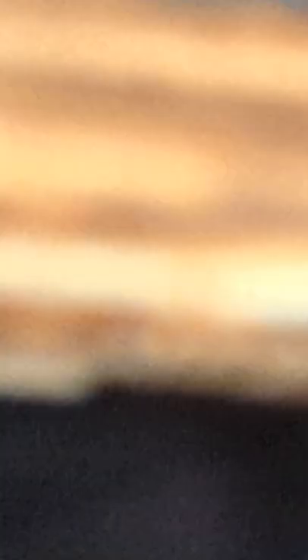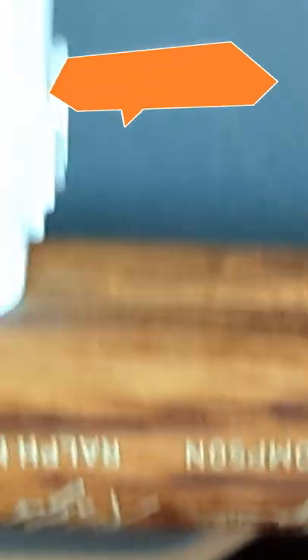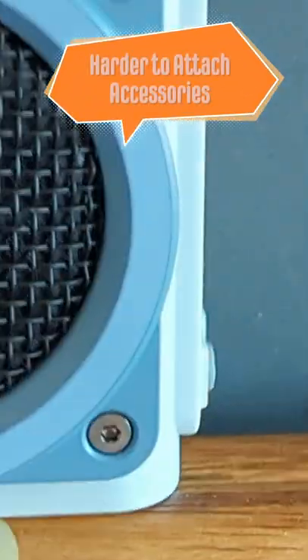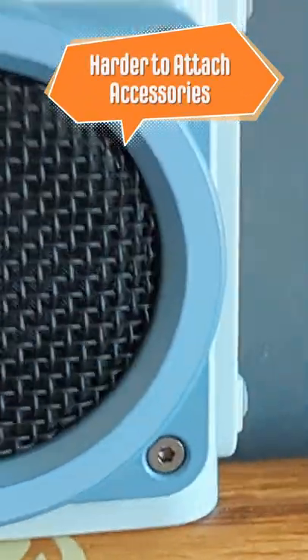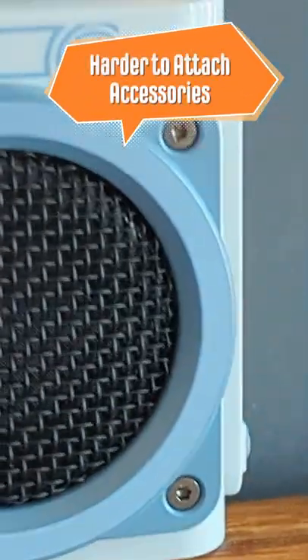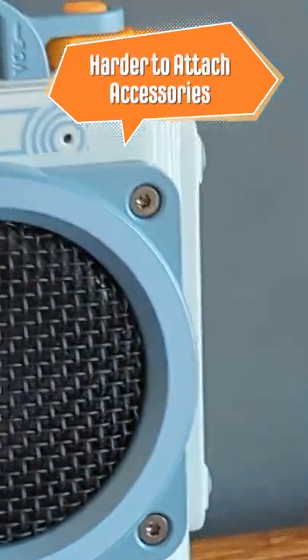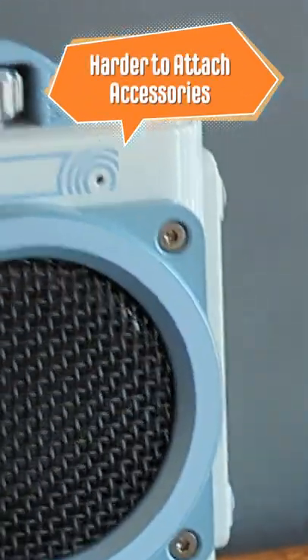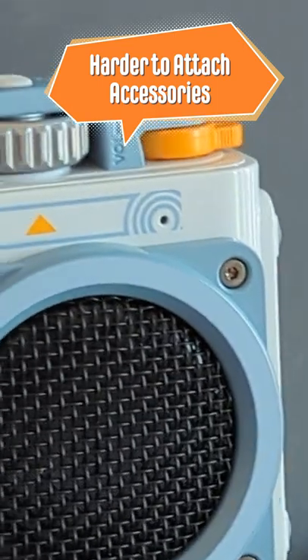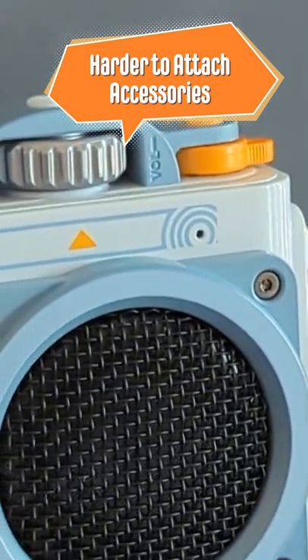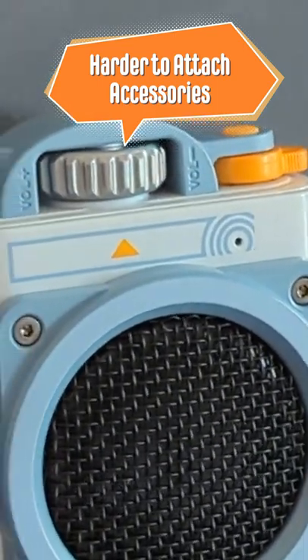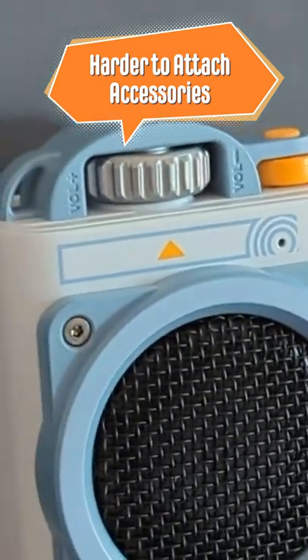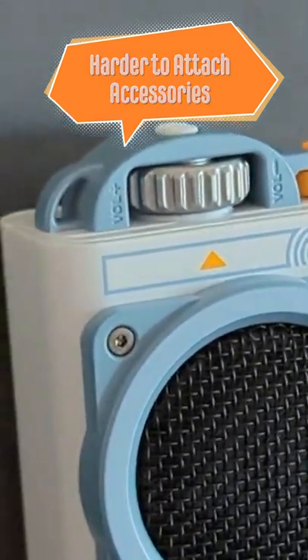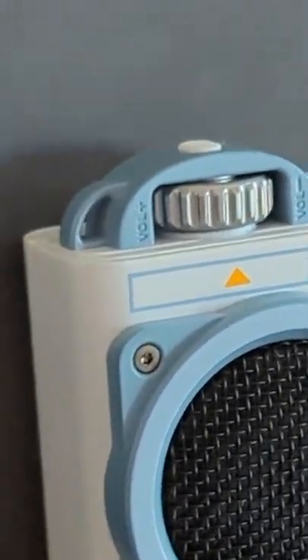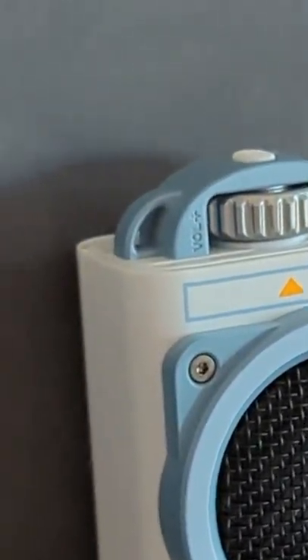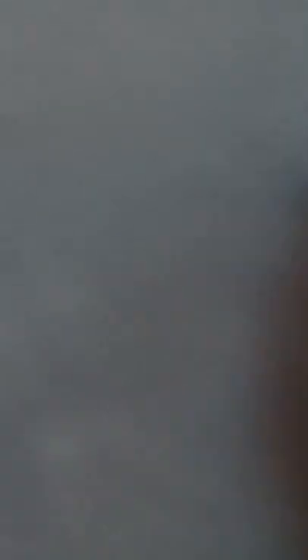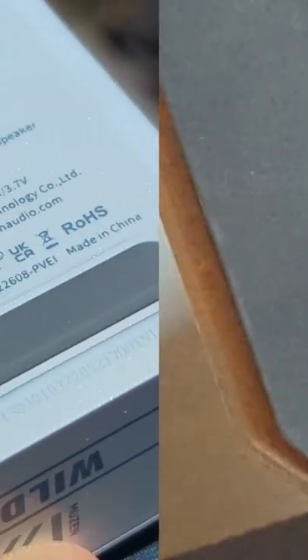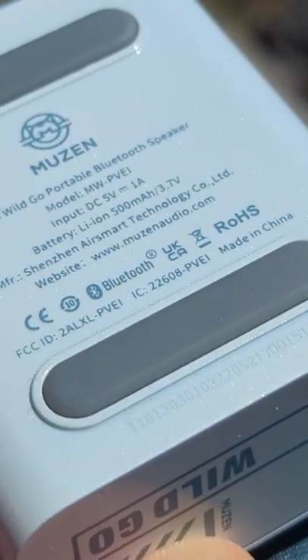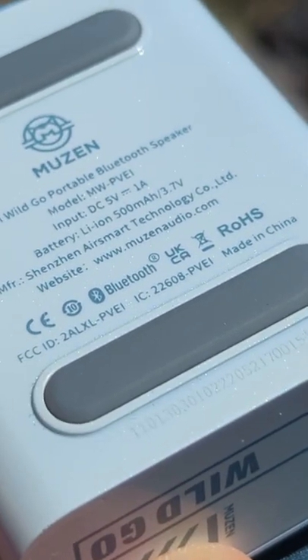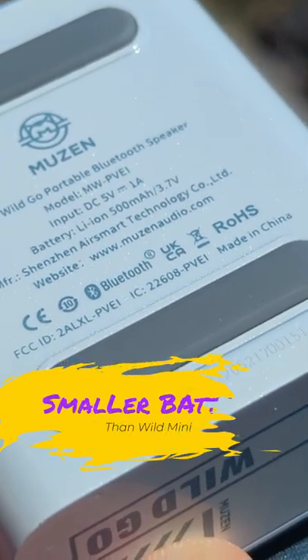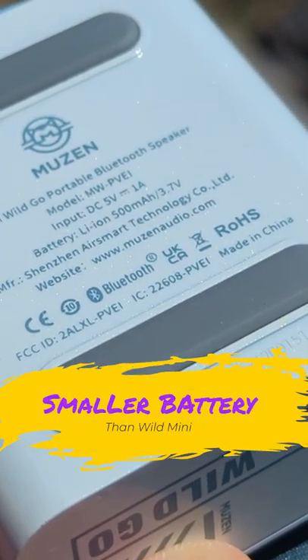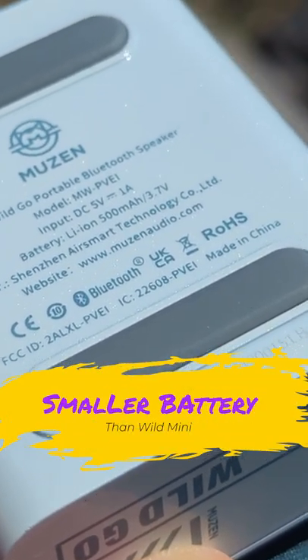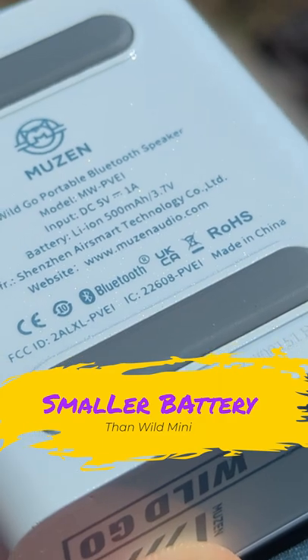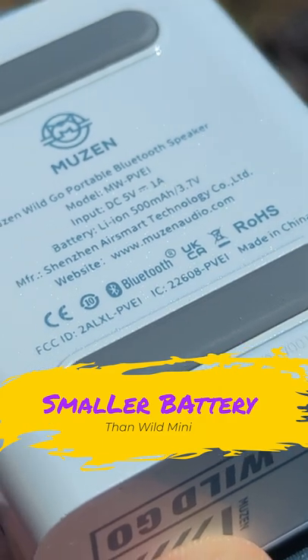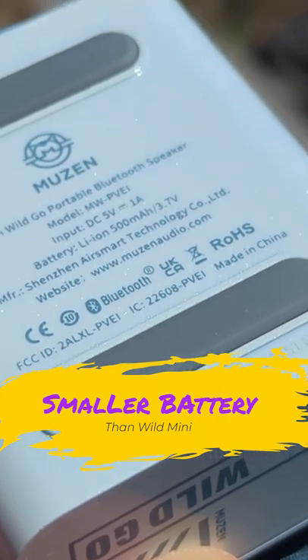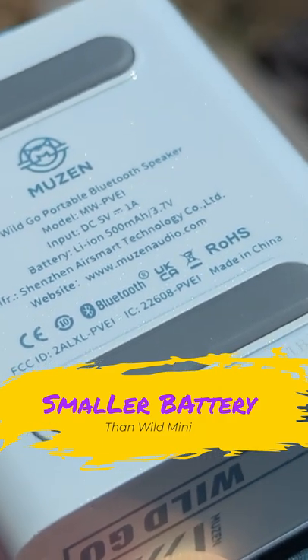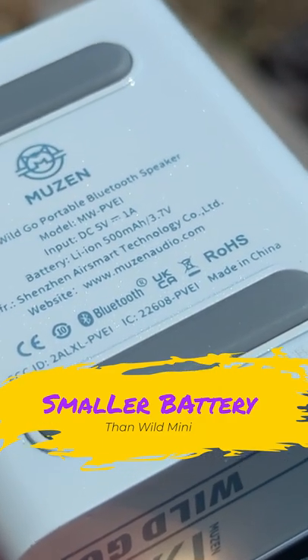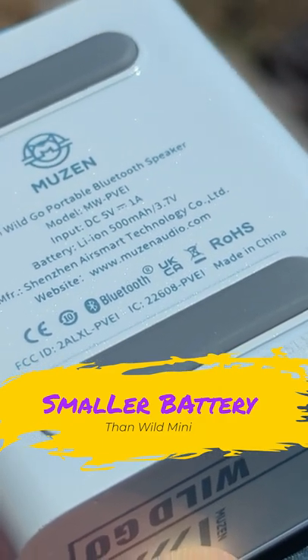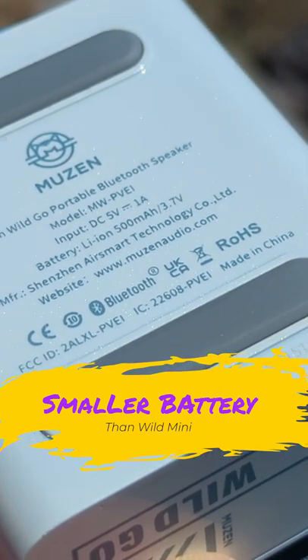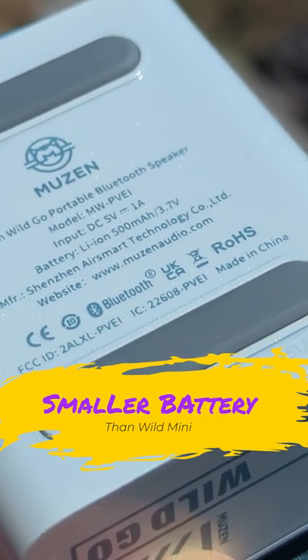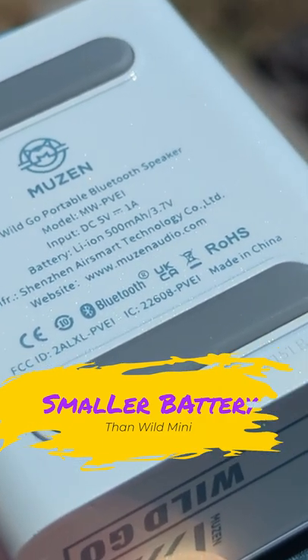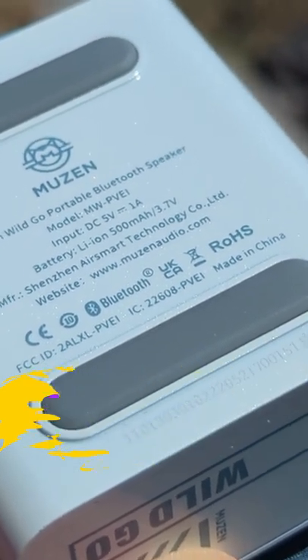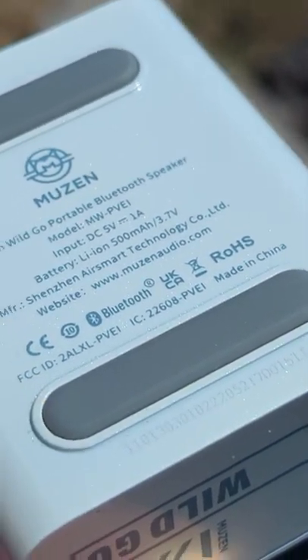The smaller hole makes it harder to add a lanyard or lace, something I loved doing with the Wild Mini. While it still gives you eight hours of playtime, the Wild Go has 300 less milliamps than its older brother.